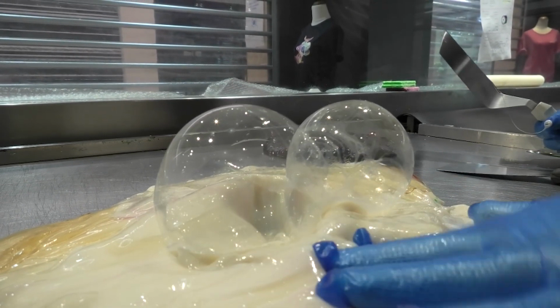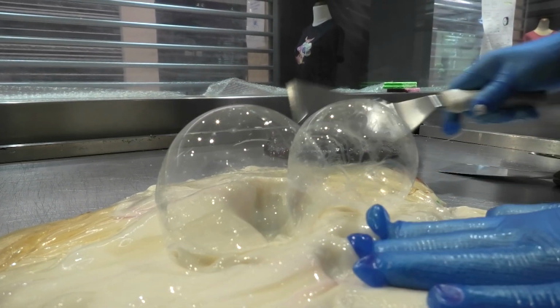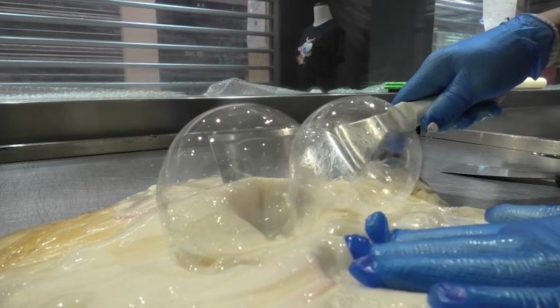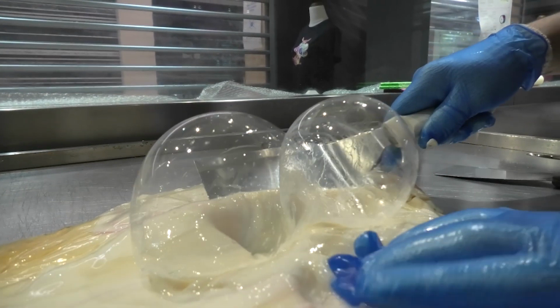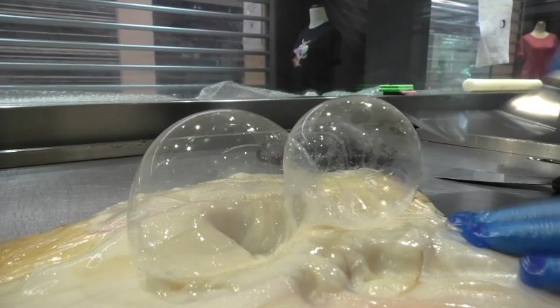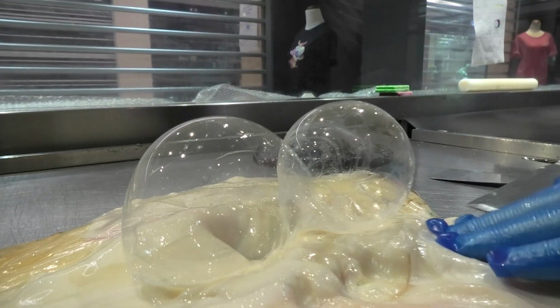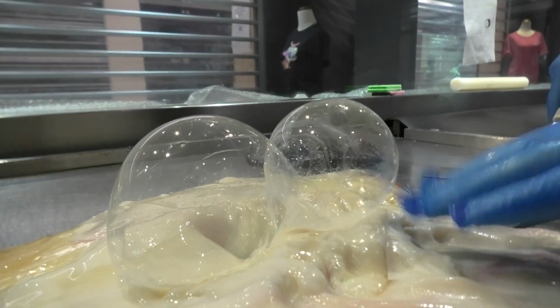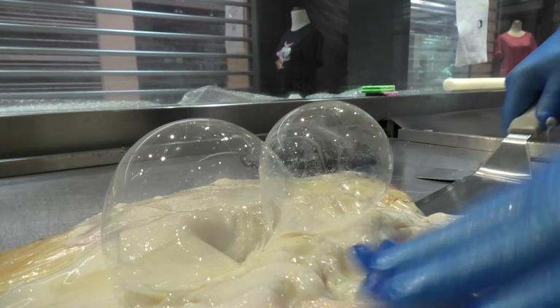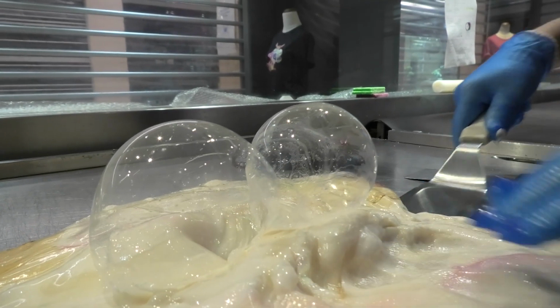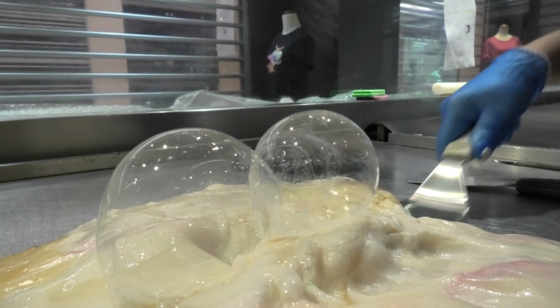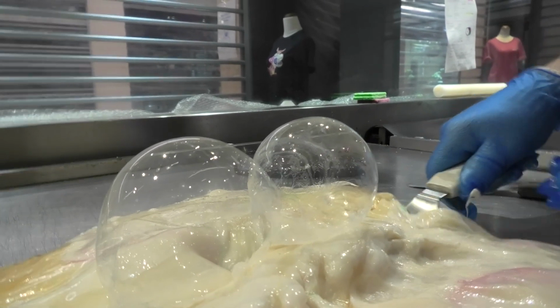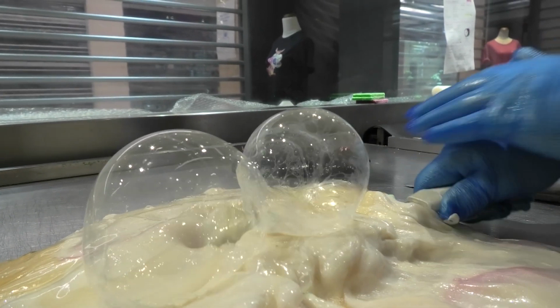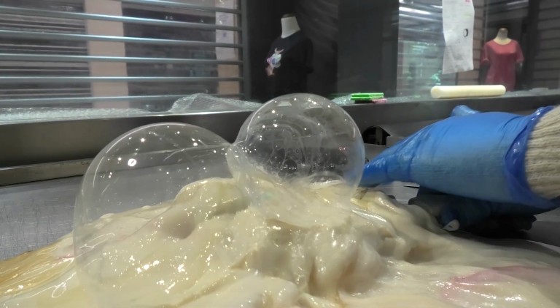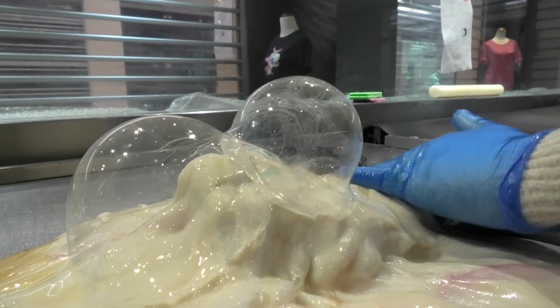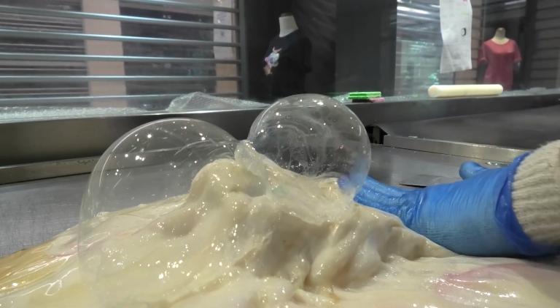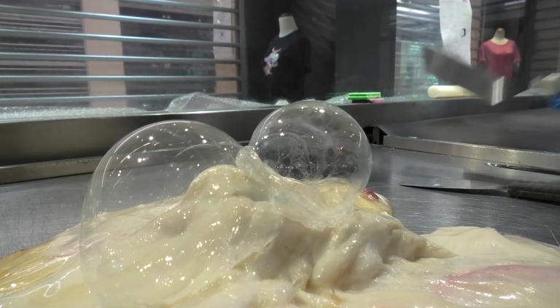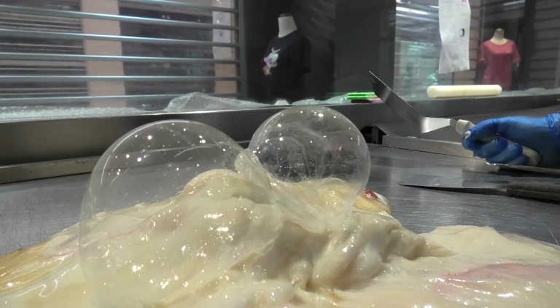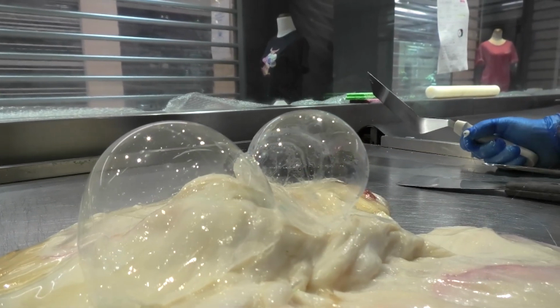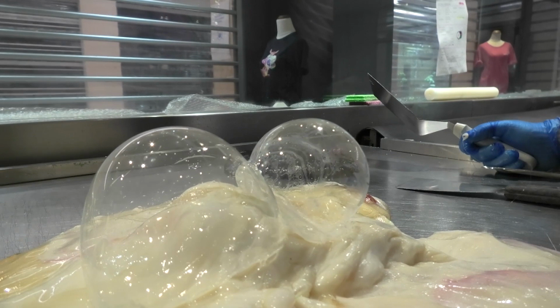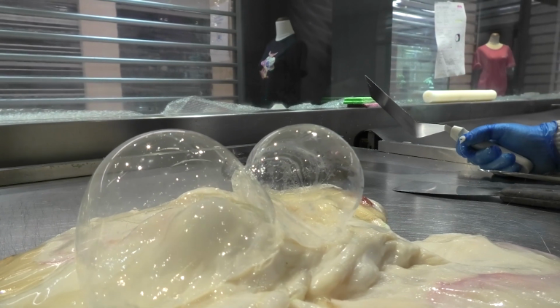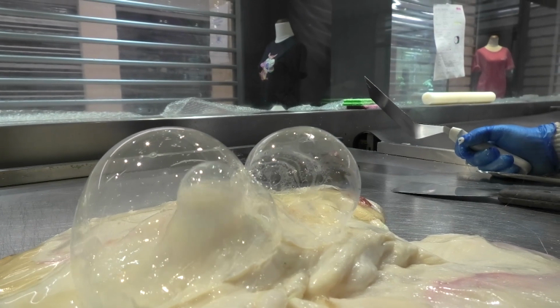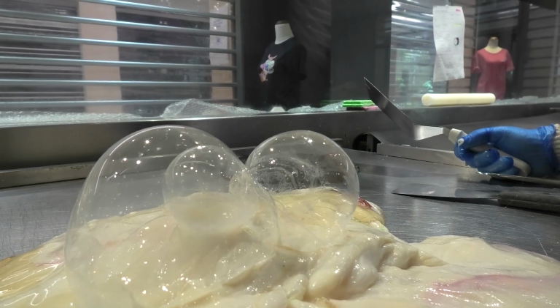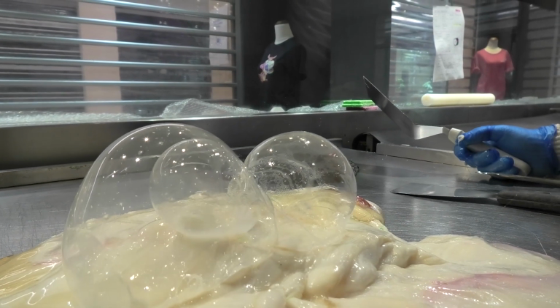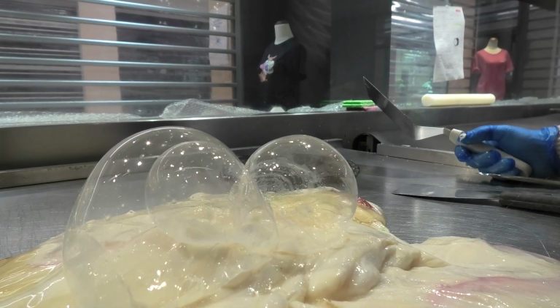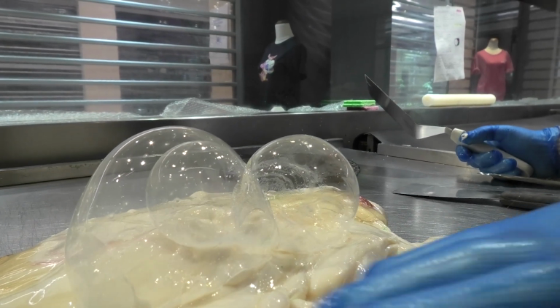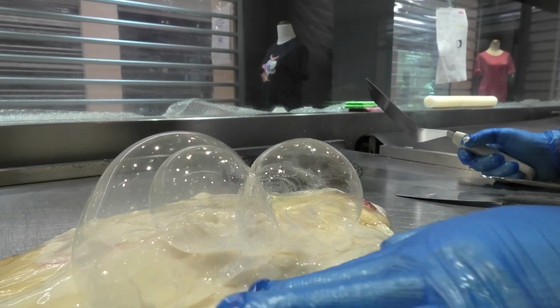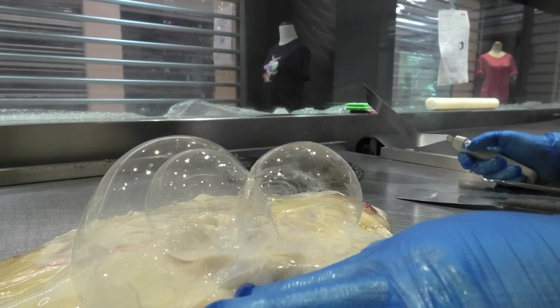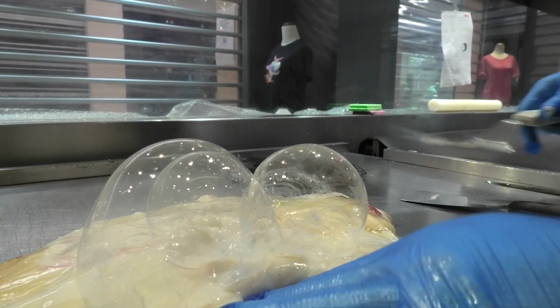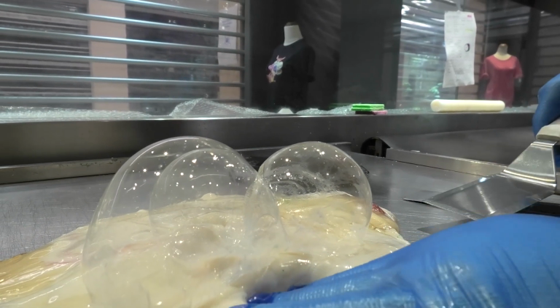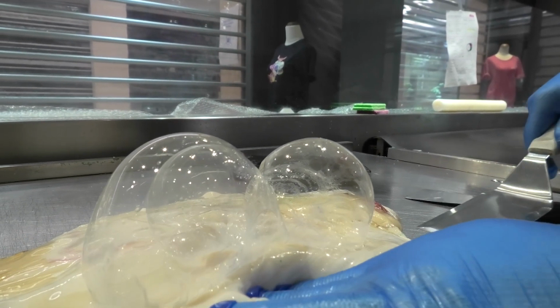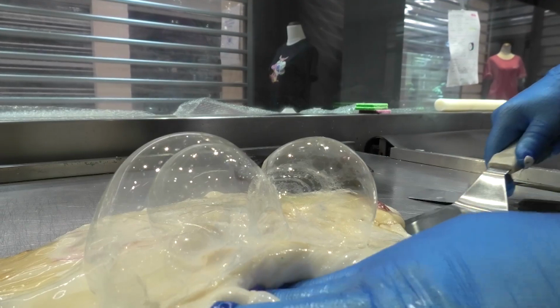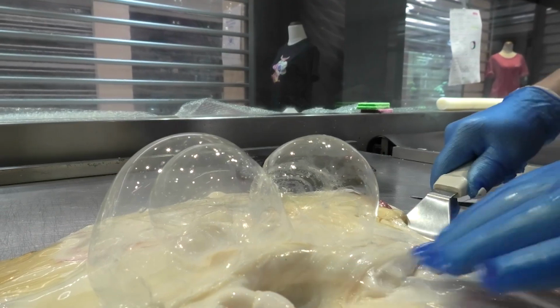This thin layer is then pushed upwards by the hot air into a bubble shape. Because the candy on the bubble is so thin, it hardens instantly in contact with air. This means we can pop the bubble and create a glittery effect from the small candy shards.